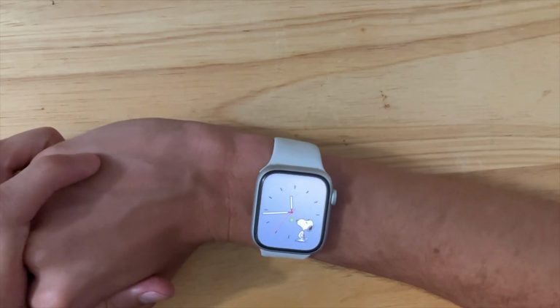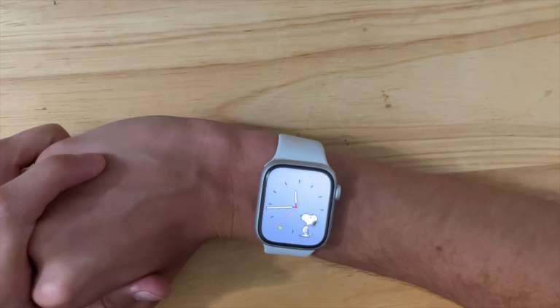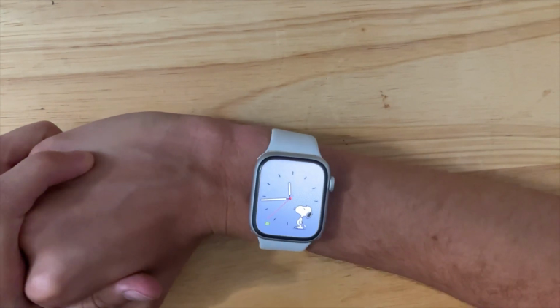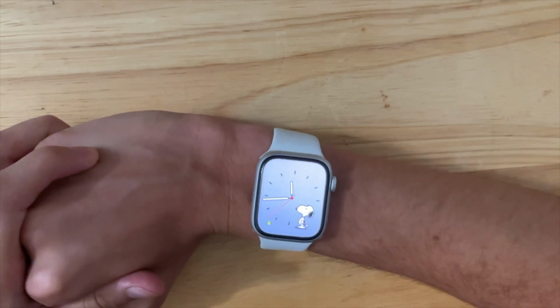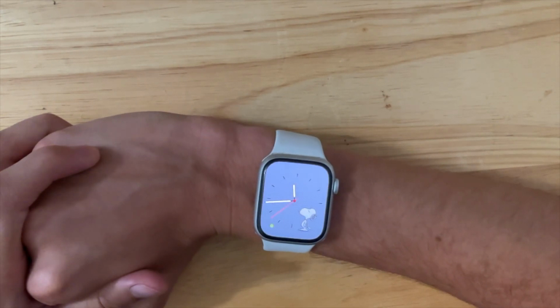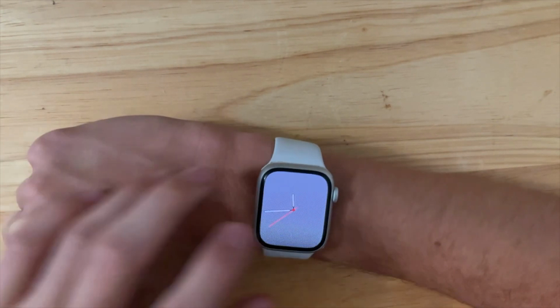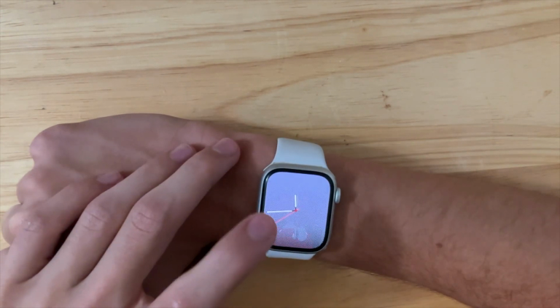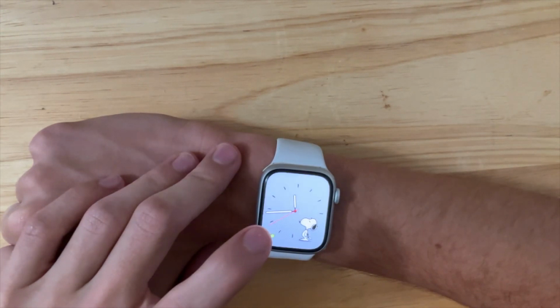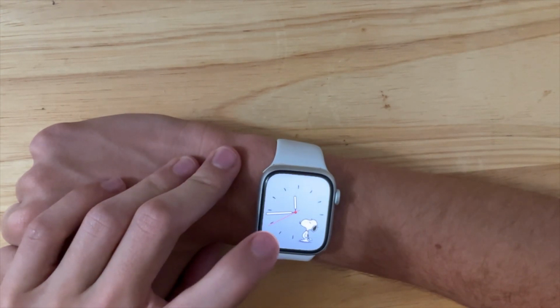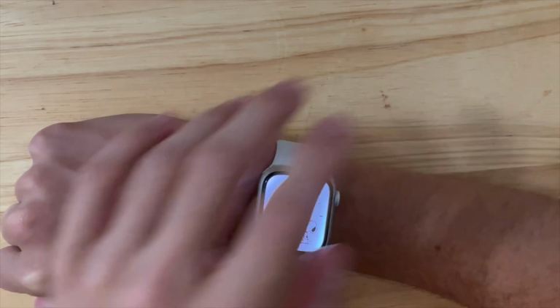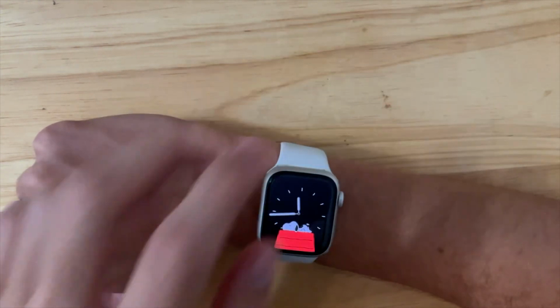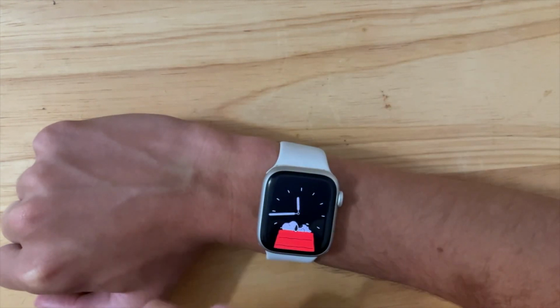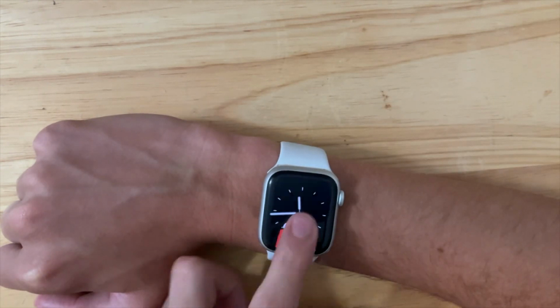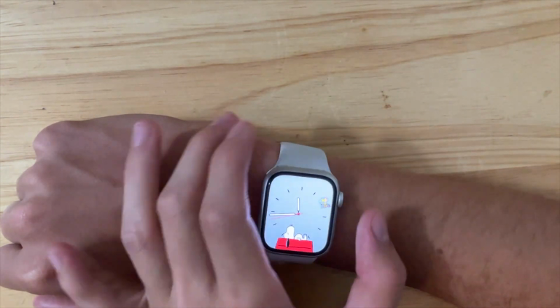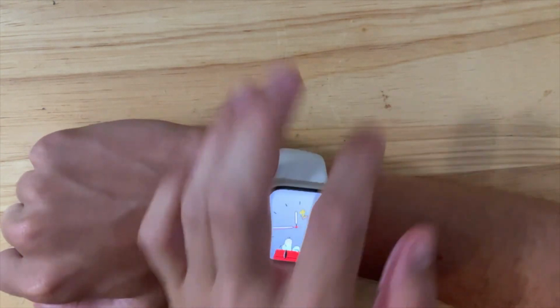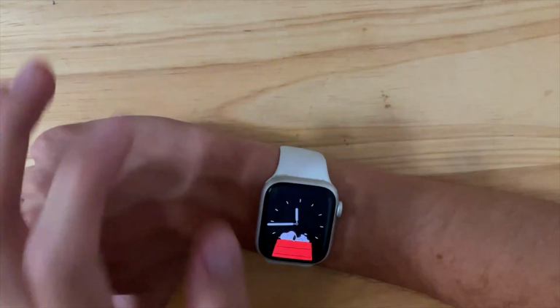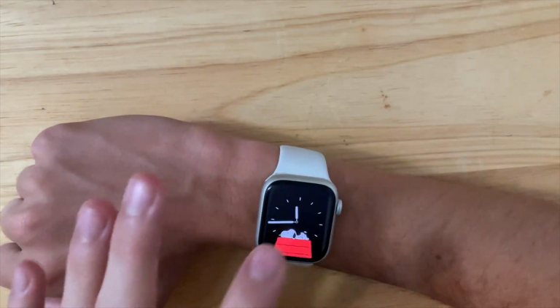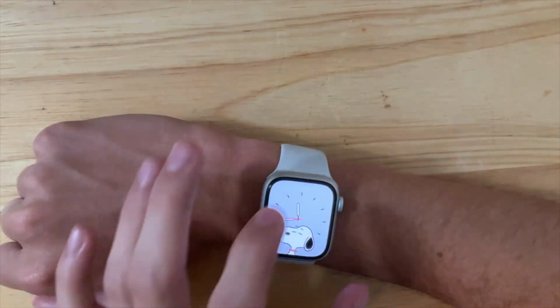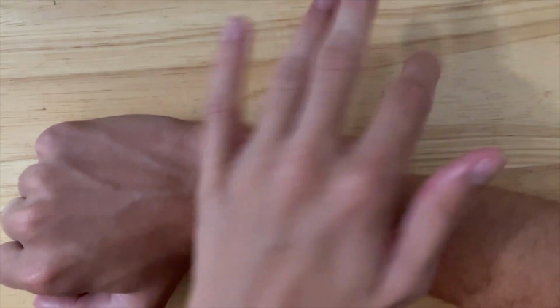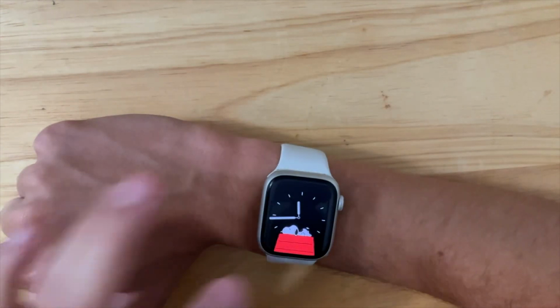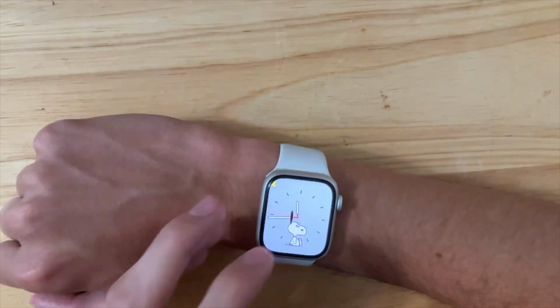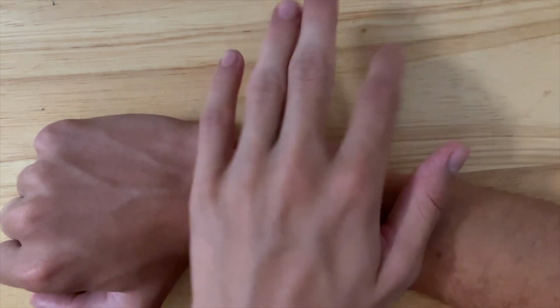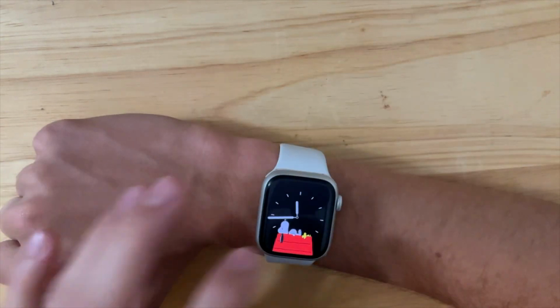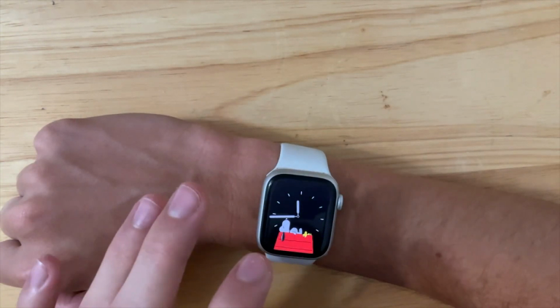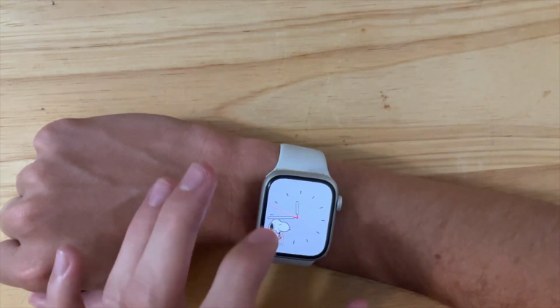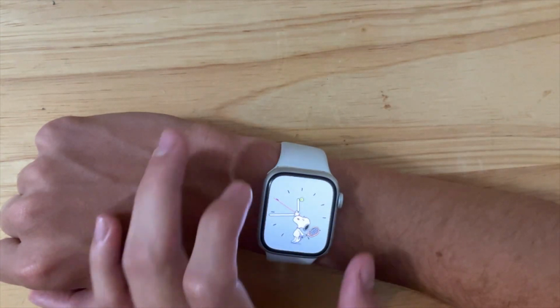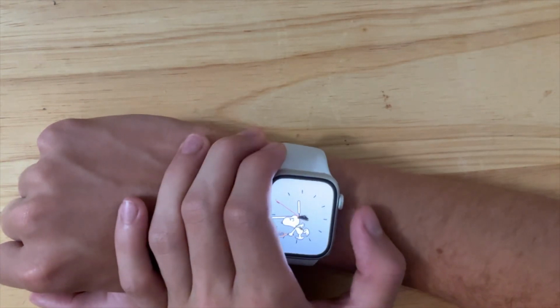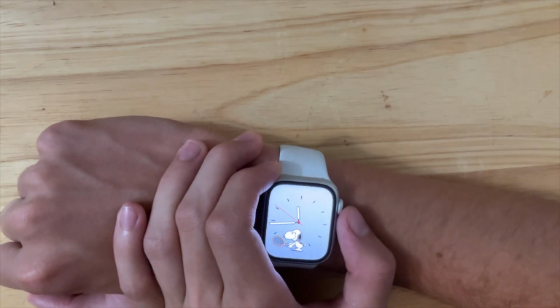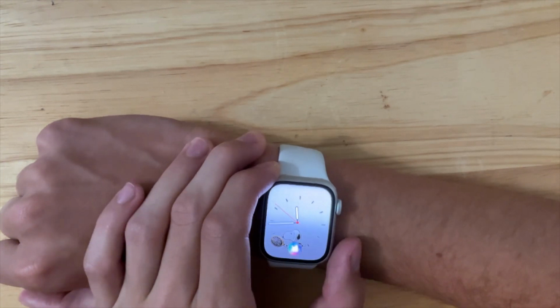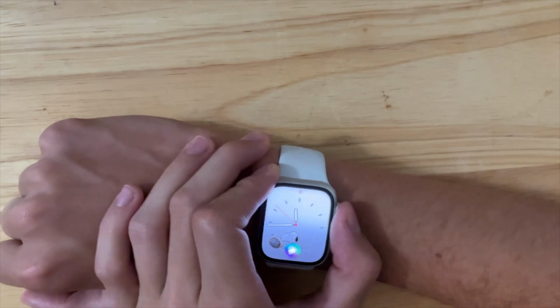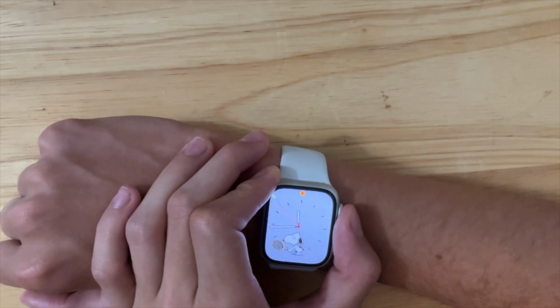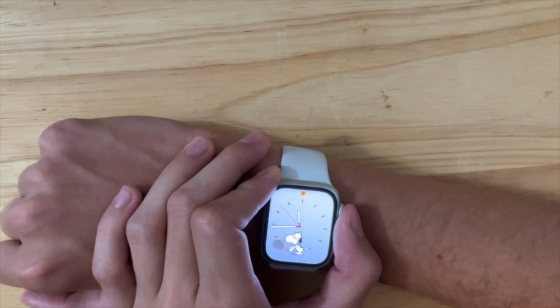The first one you may notice if you use the Snoopy watch face — which I usually don't as my daily watch face — is that there's a brand new watch face of him dancing. Now I can't find it right now, so if you're able to find it, just let me know down below.